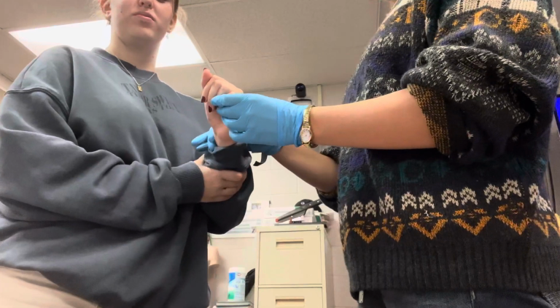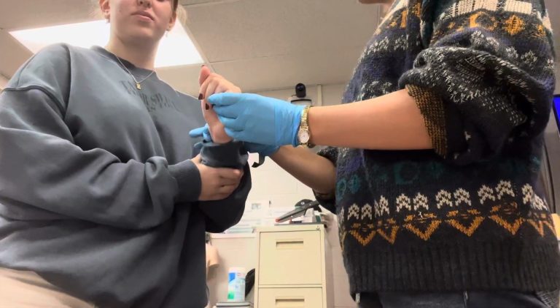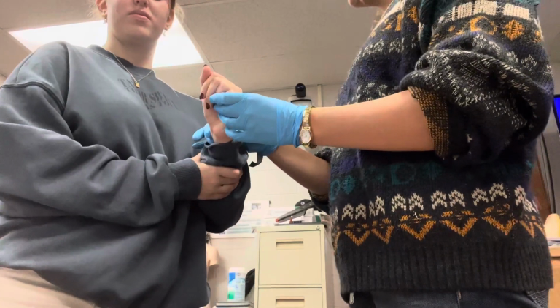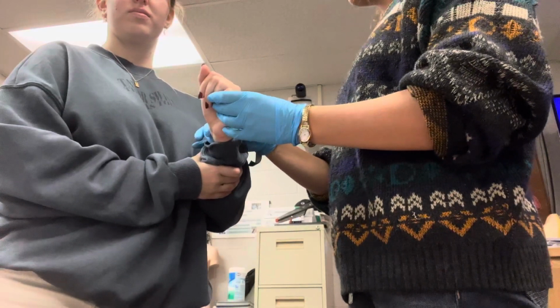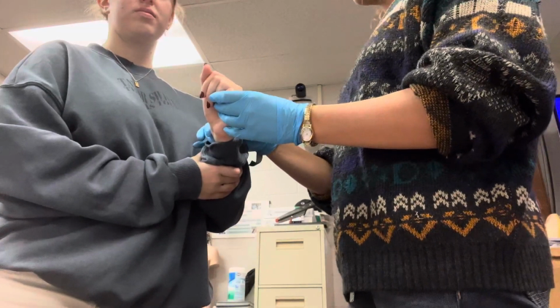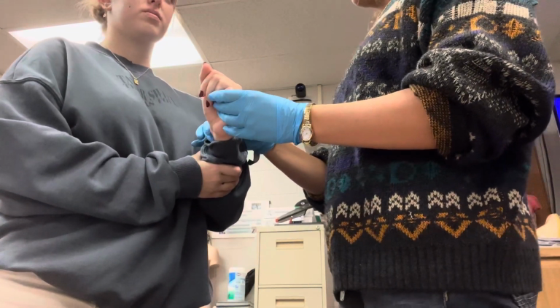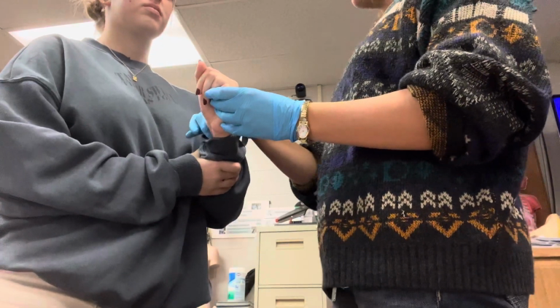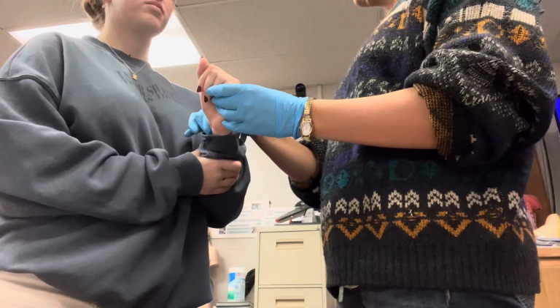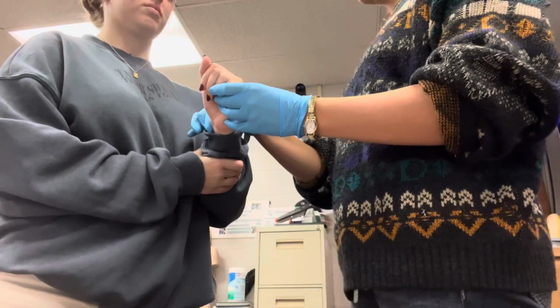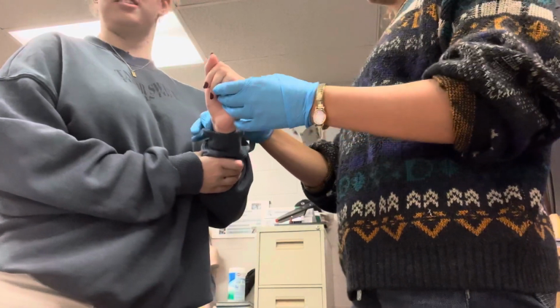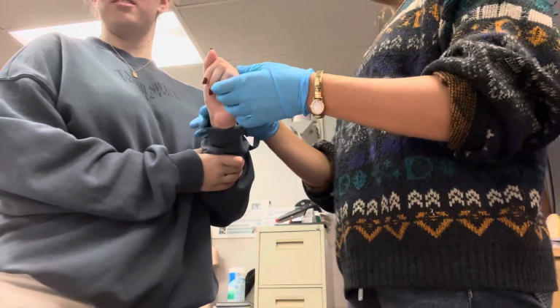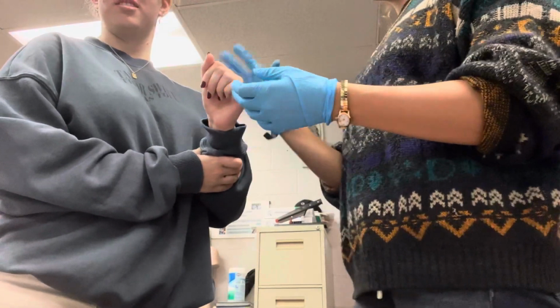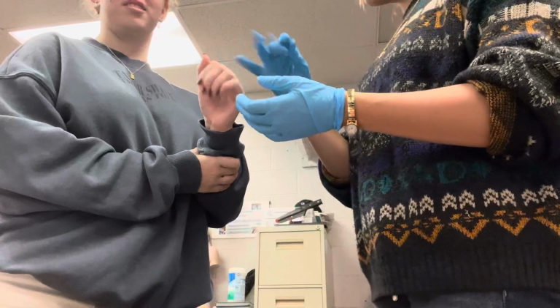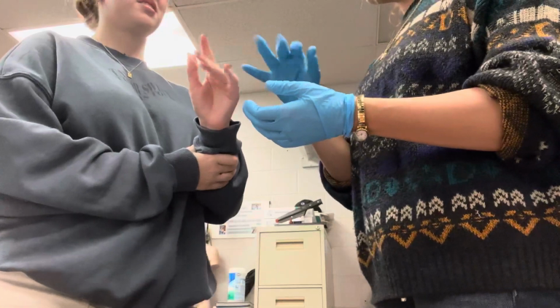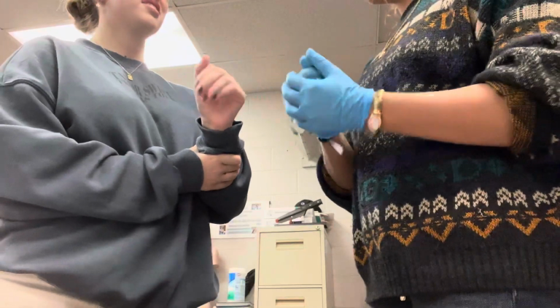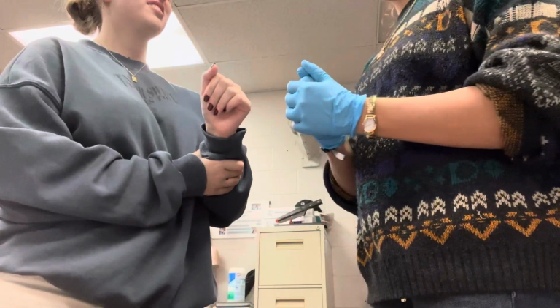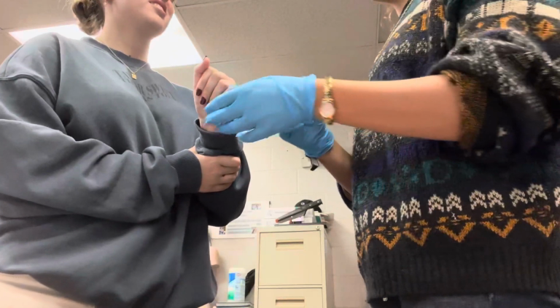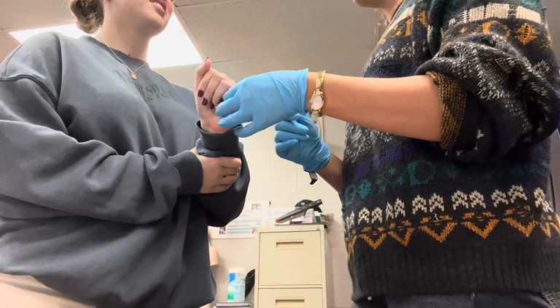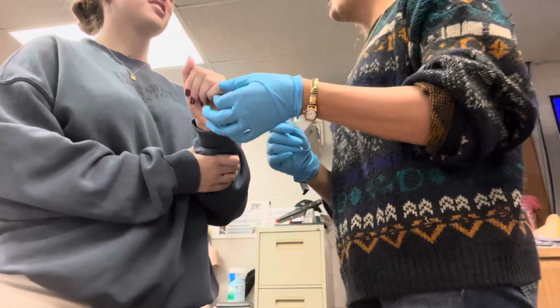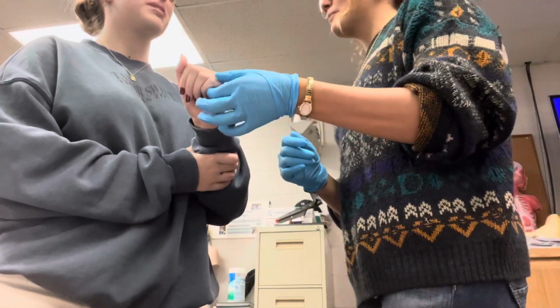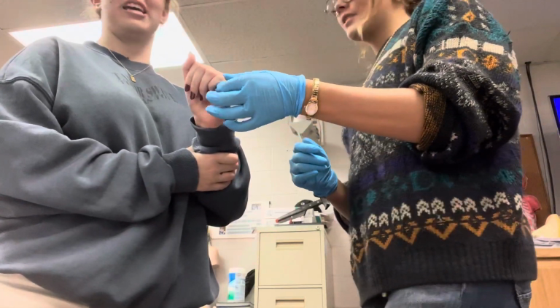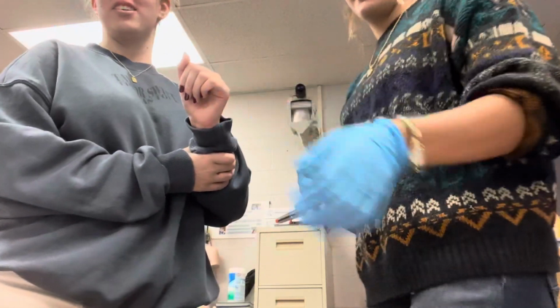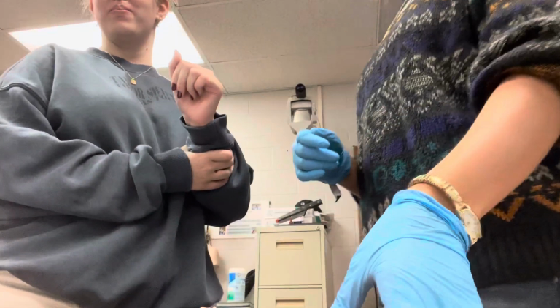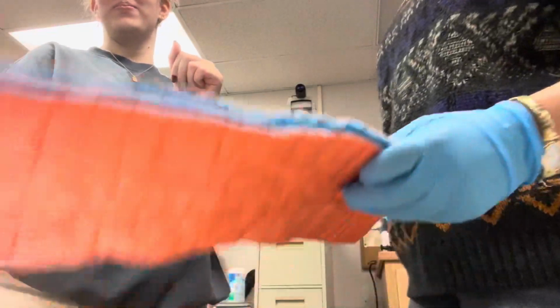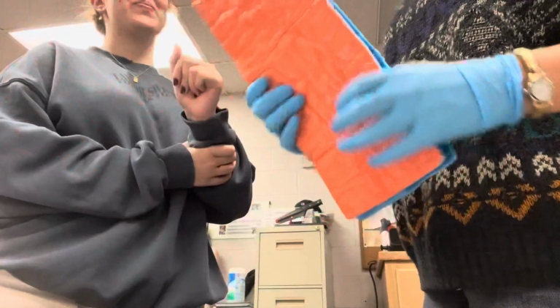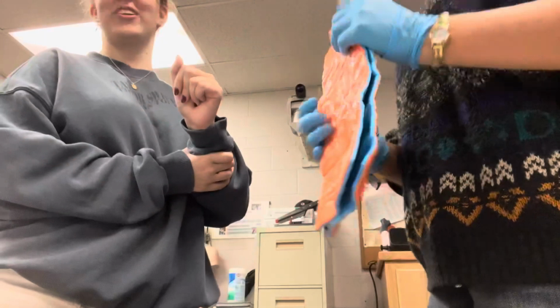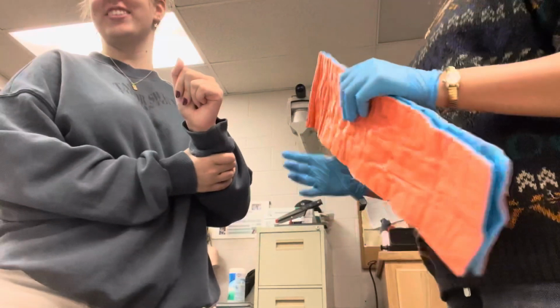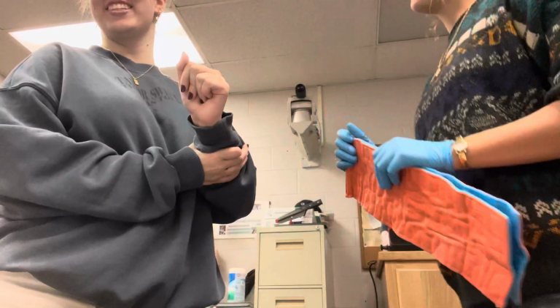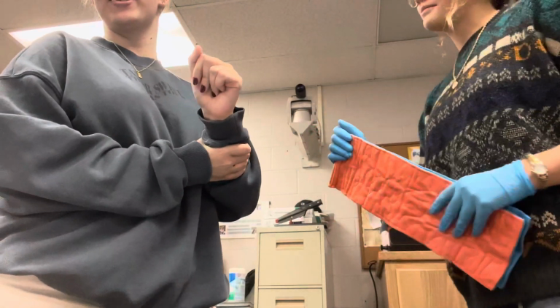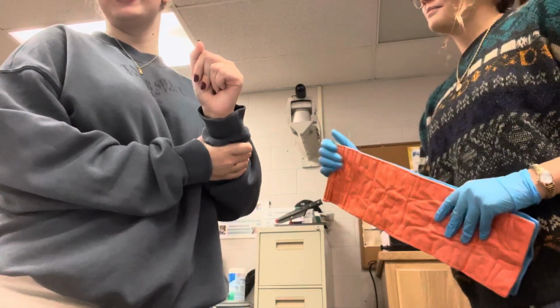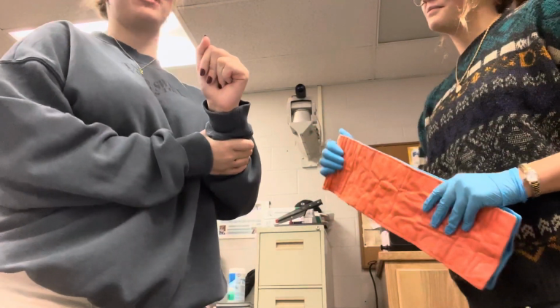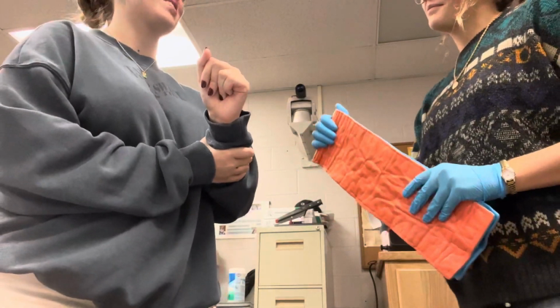I'm going to assess CMS. Check for a pulse. I feel a pulse. Yes. Can I have a wiggle for you, ma'am? Good. And then what finger am I touching? Thank you. Good. Motor, sensory, and circulatory functions are present and normal.